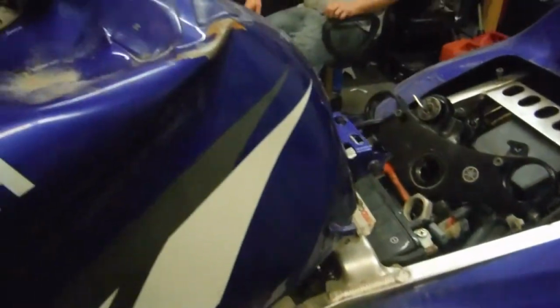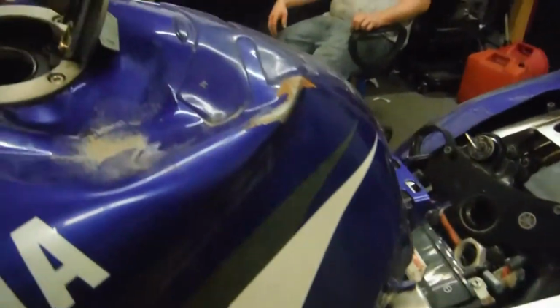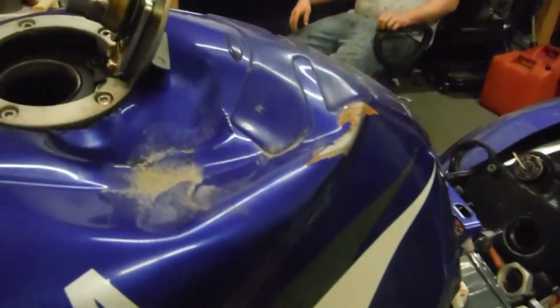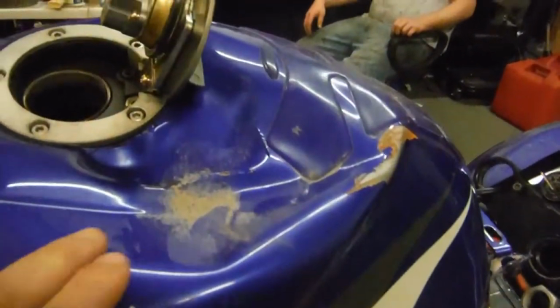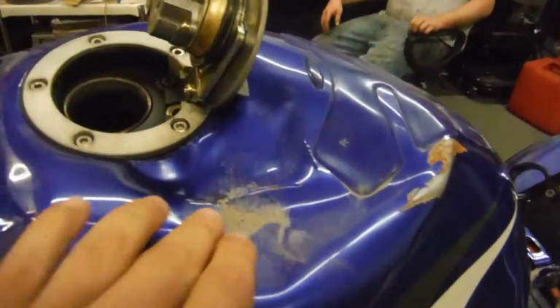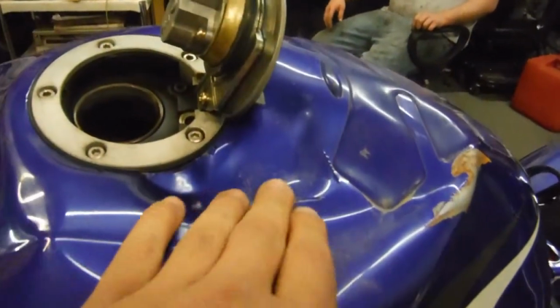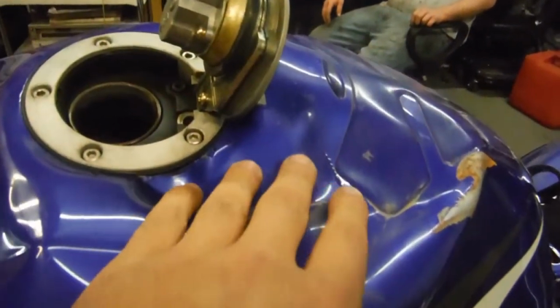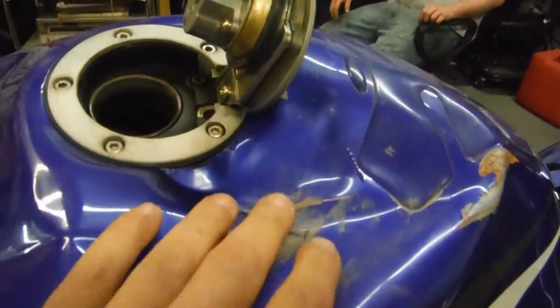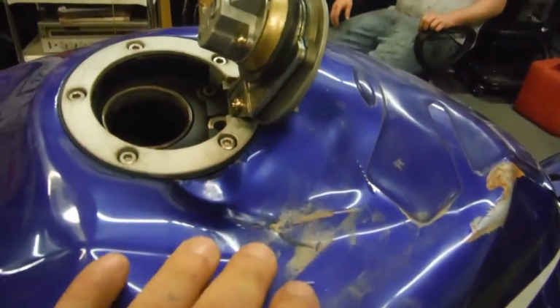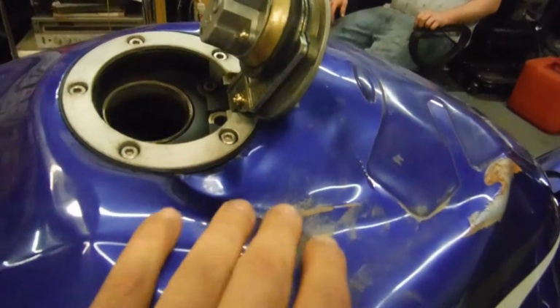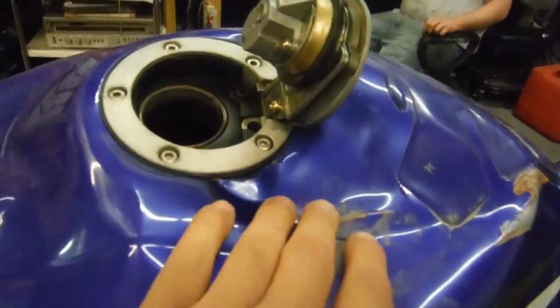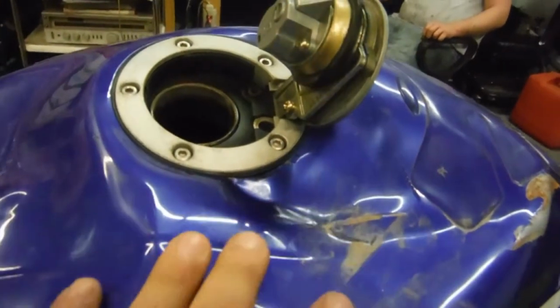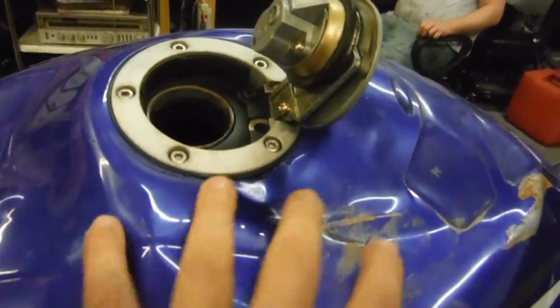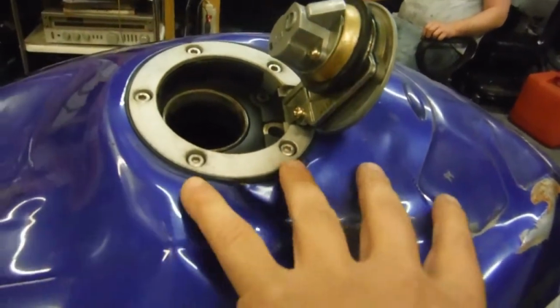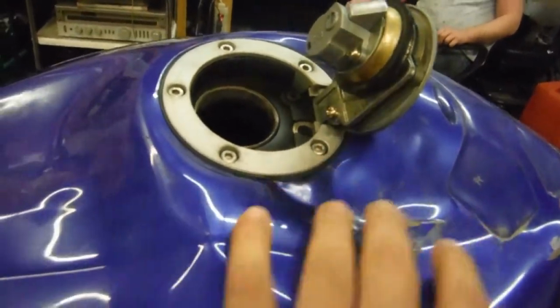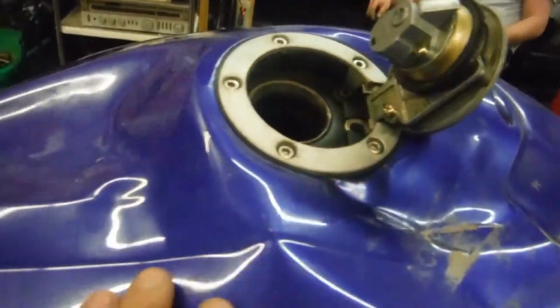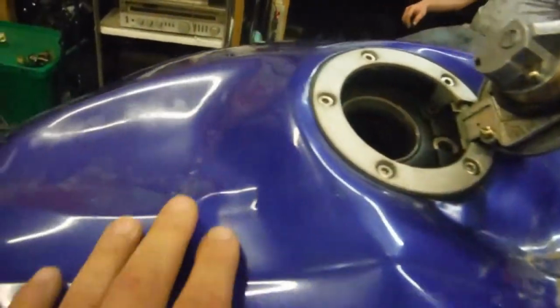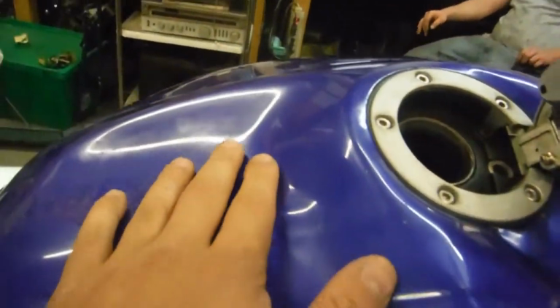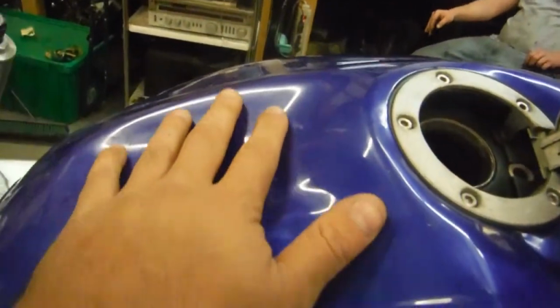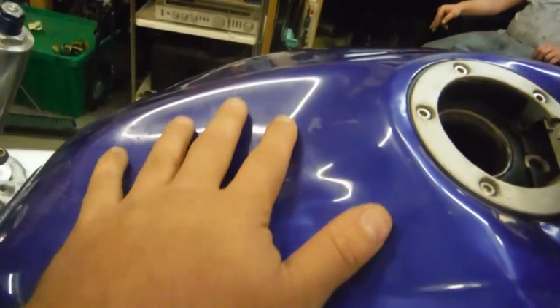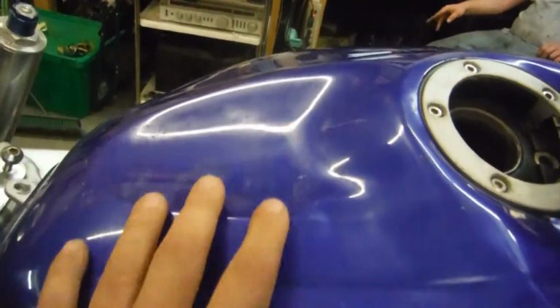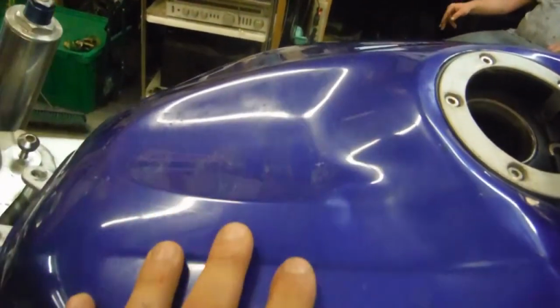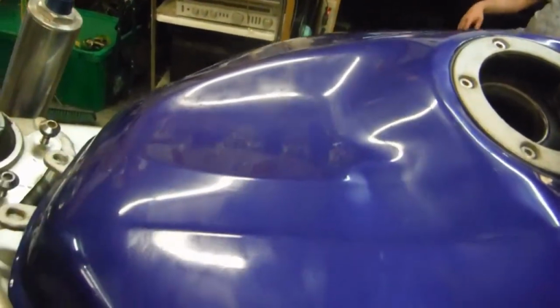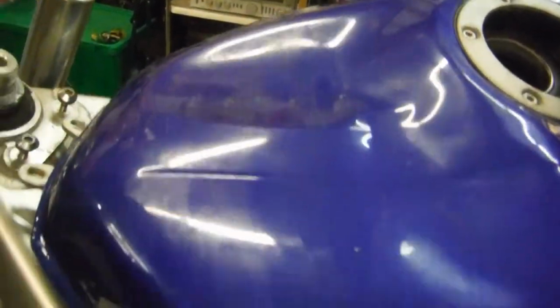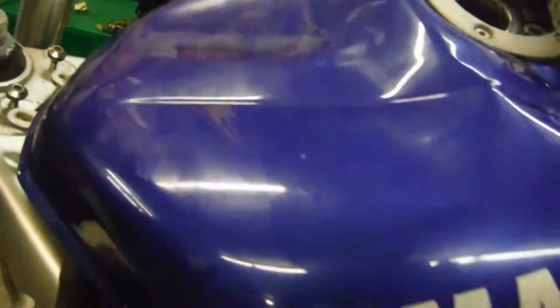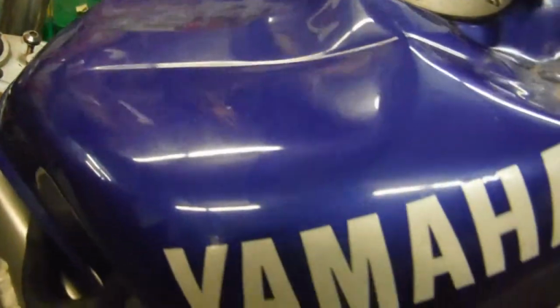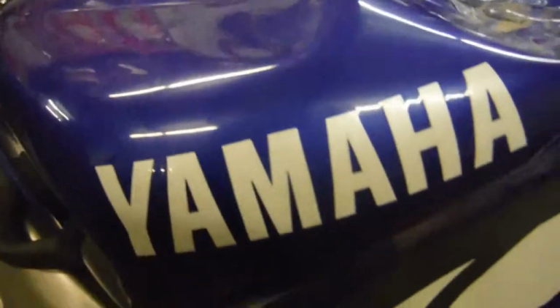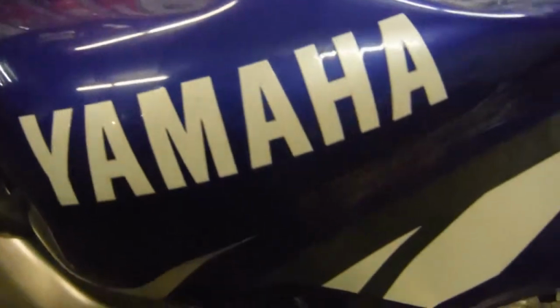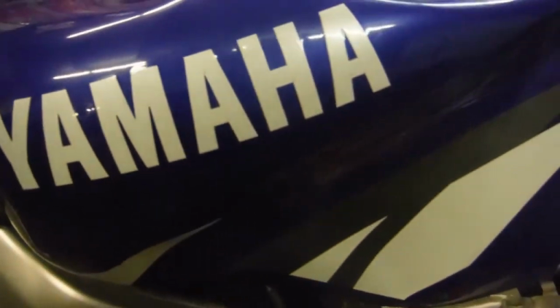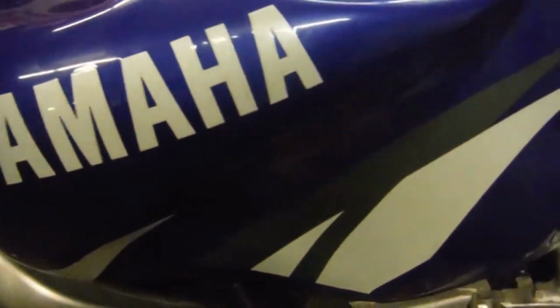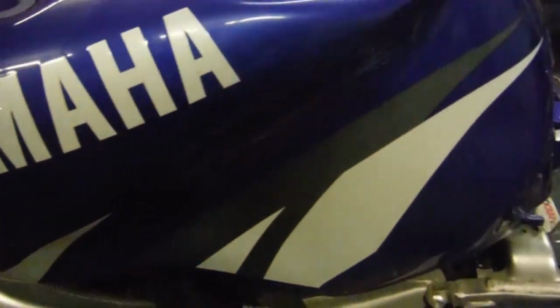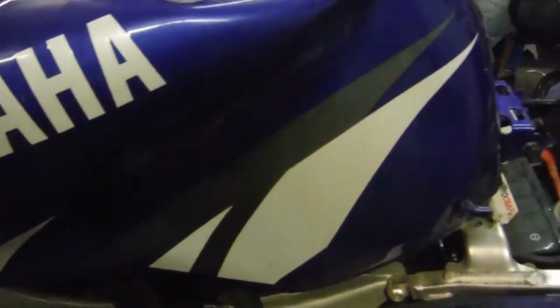You can see the tank definitely has a good bit of dents — there's a big-sized dent right there, it's dented in right here as well, and there are some scratches and scuffs on it.